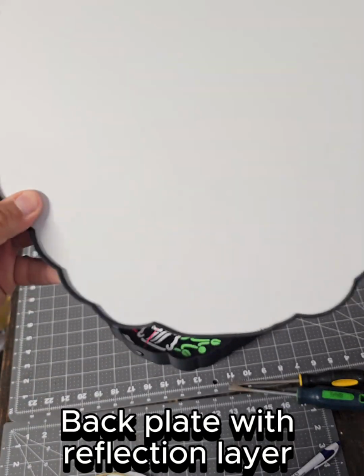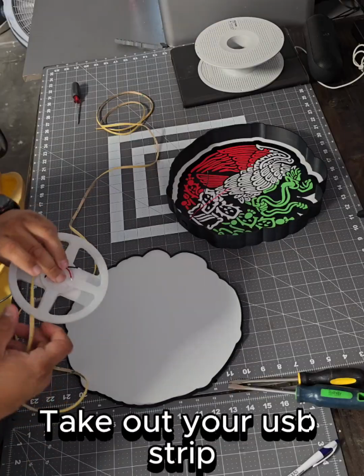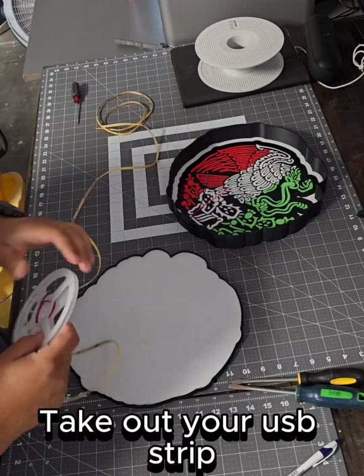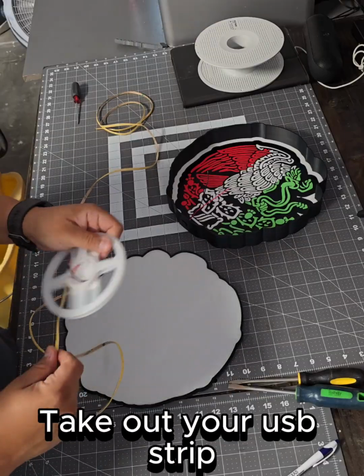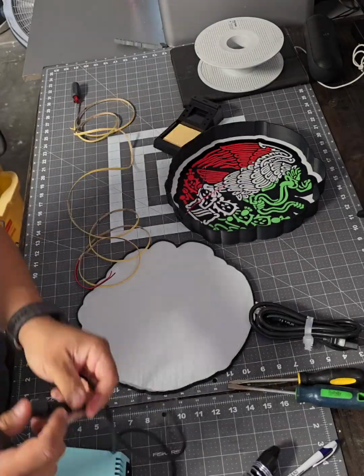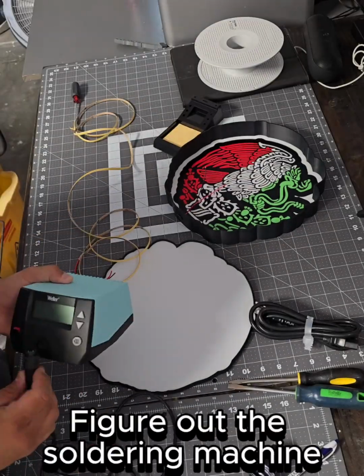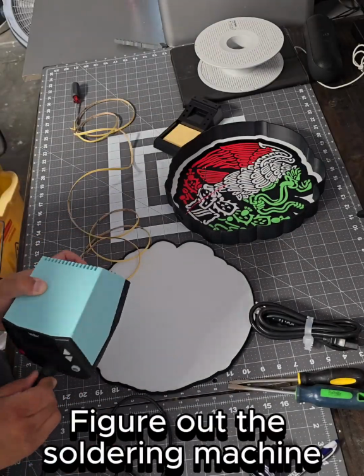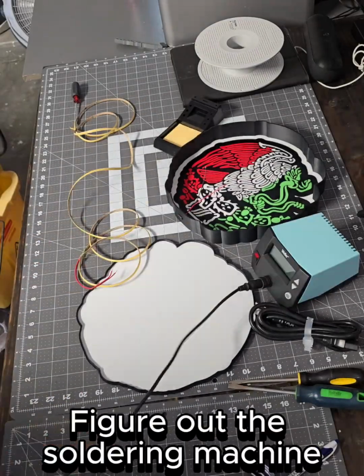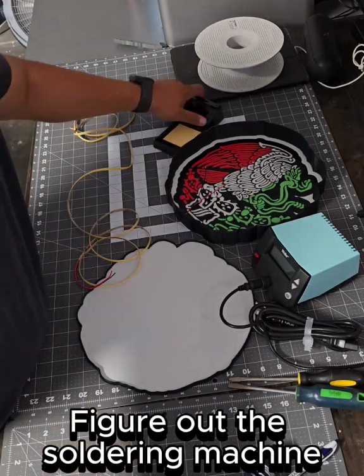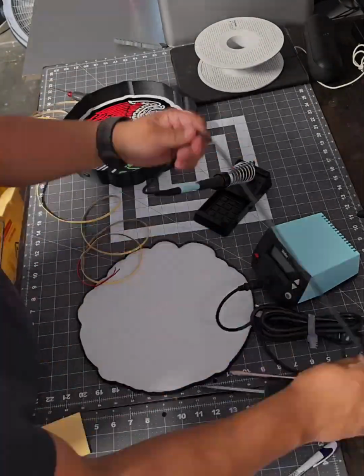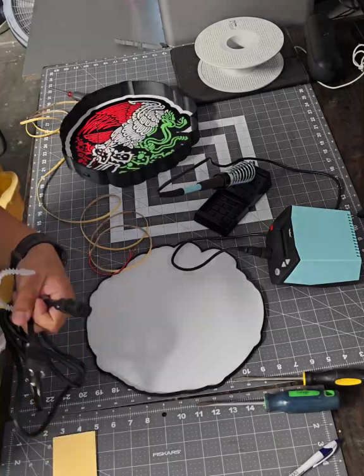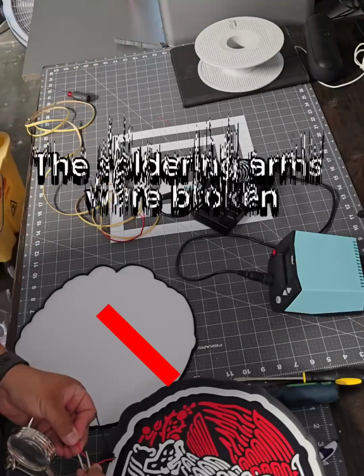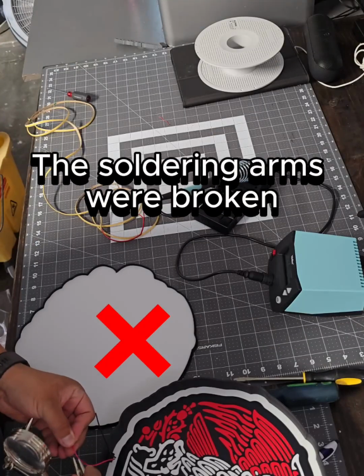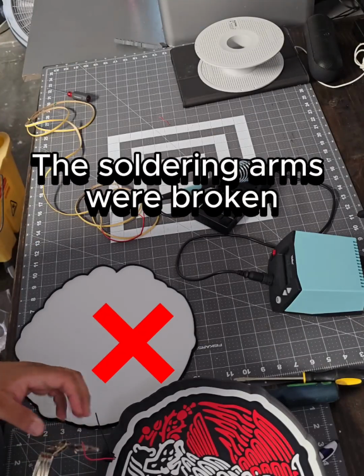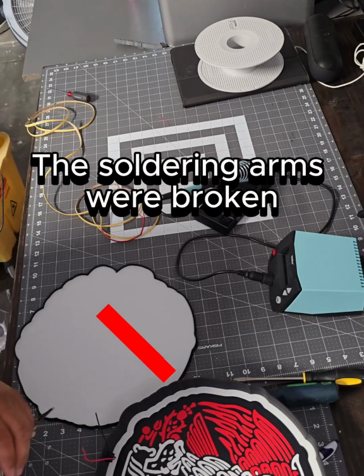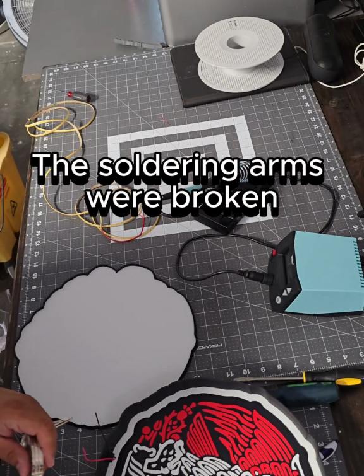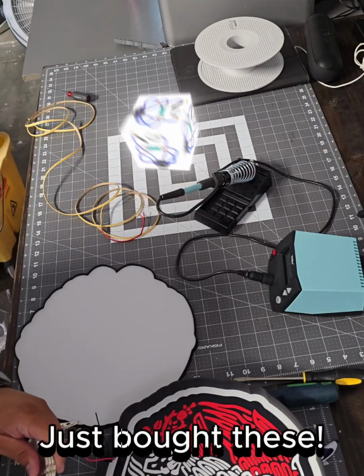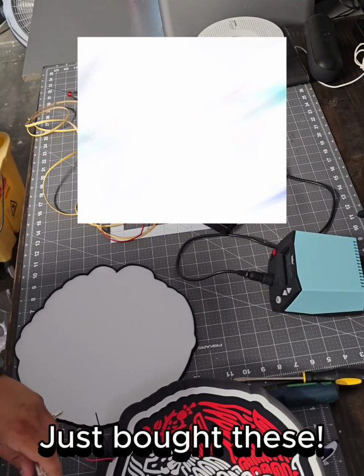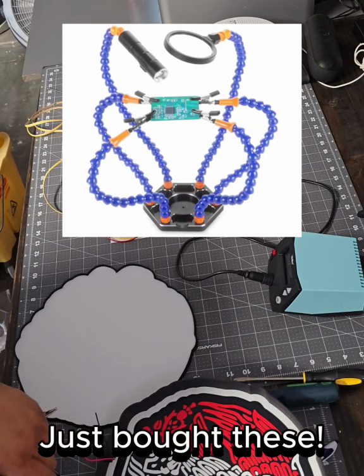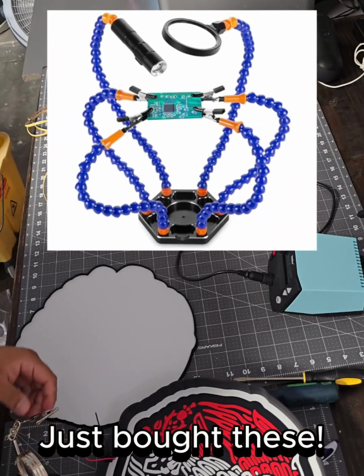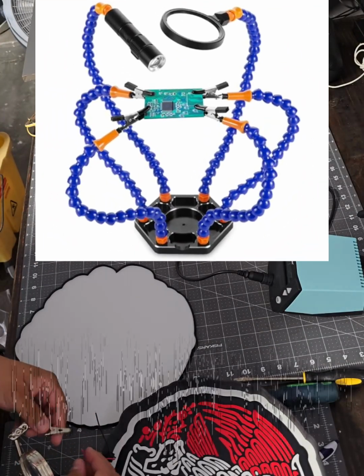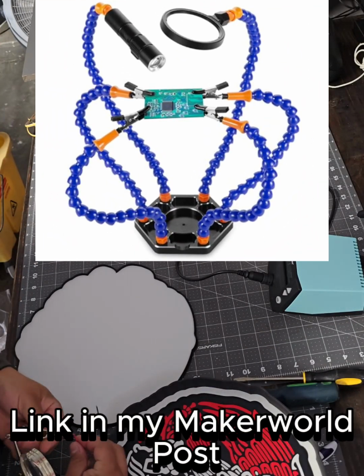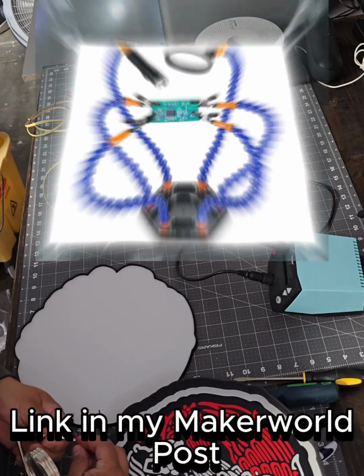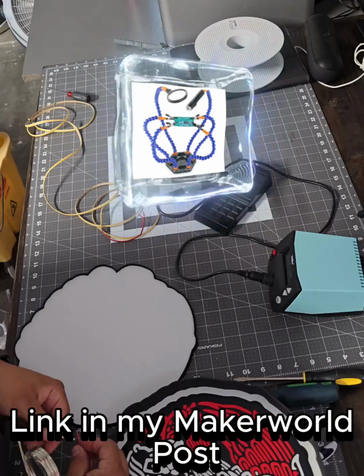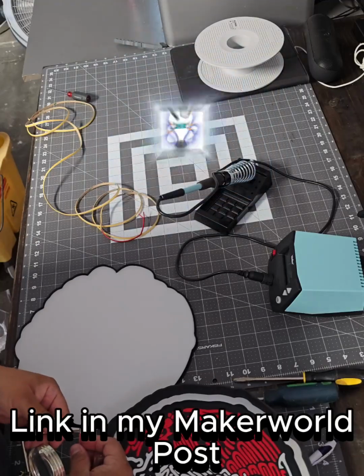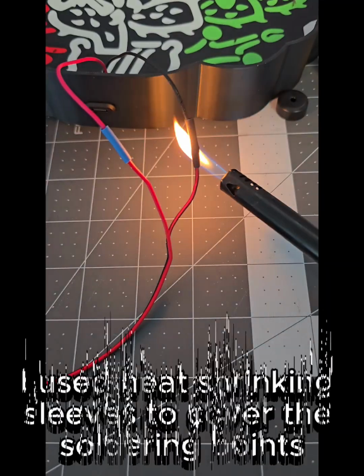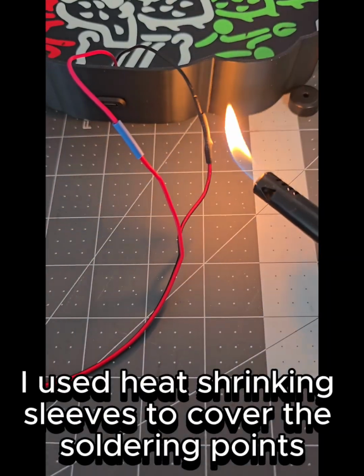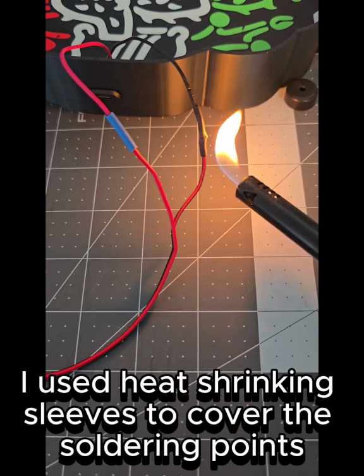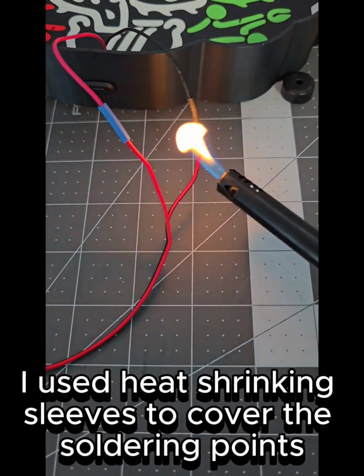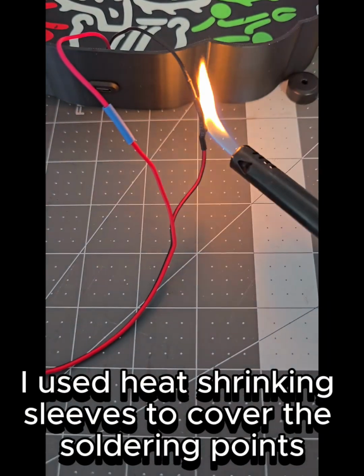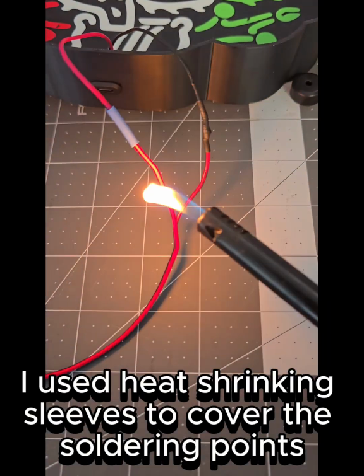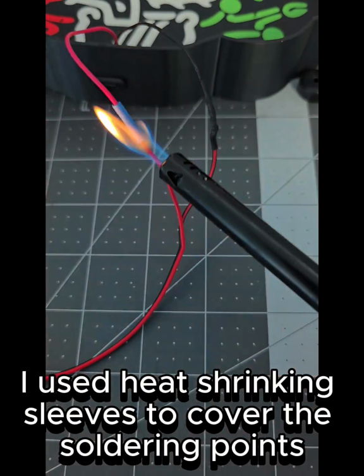Take out your USB strip and figure out the soldering machine. The soldering arms were broken — just bought these! Link in my Maker World post. I used heat shrinking sleeves to cover the soldering points.